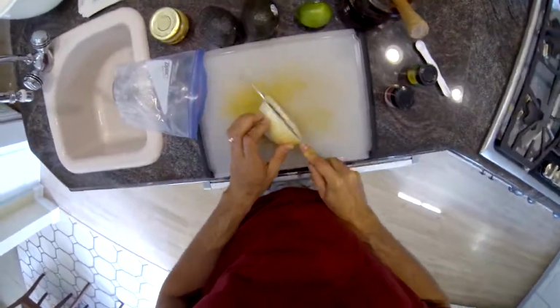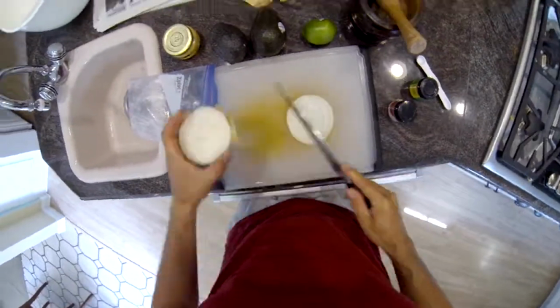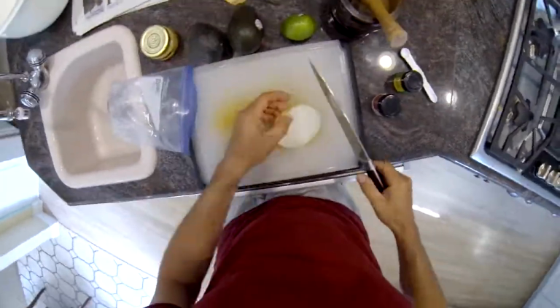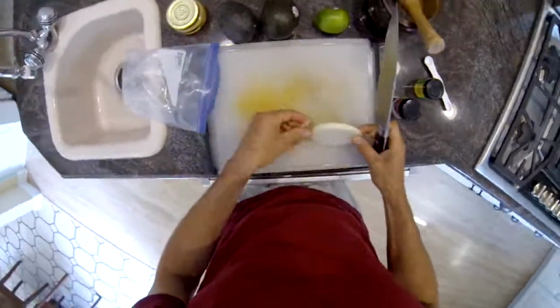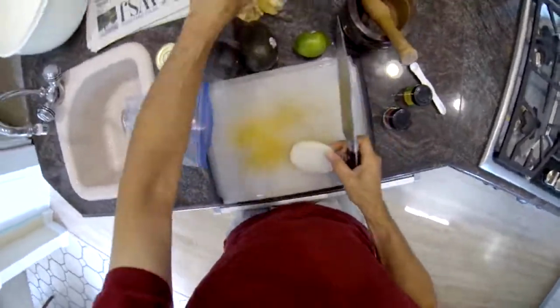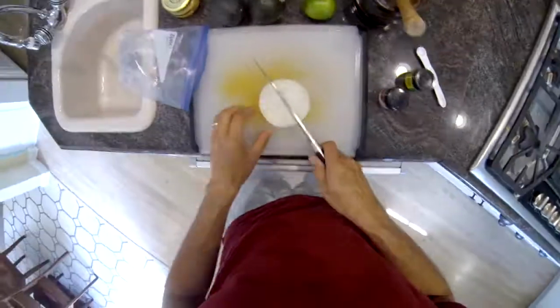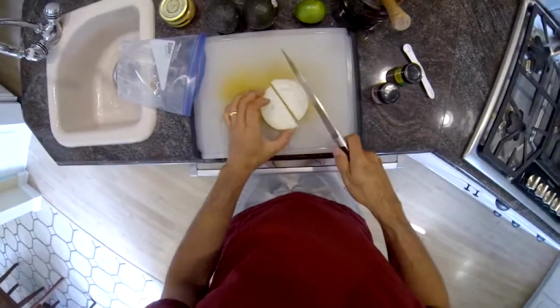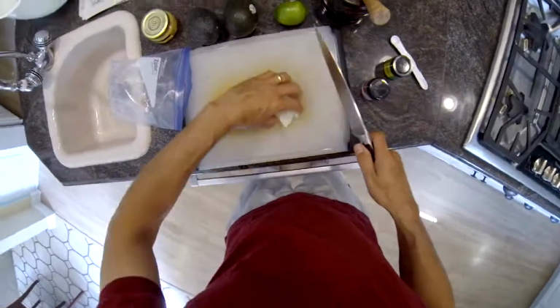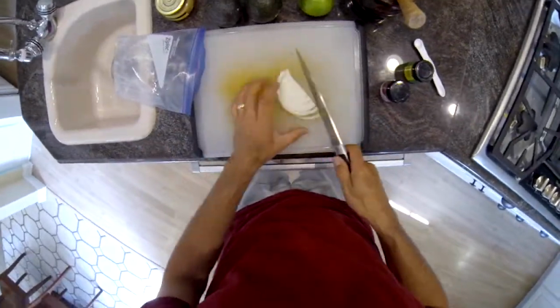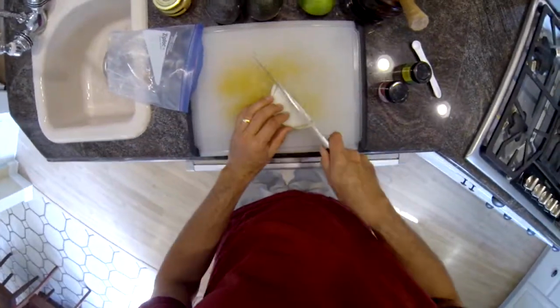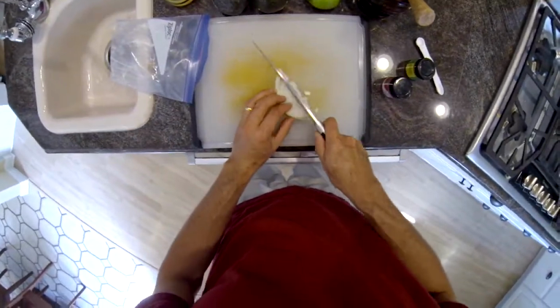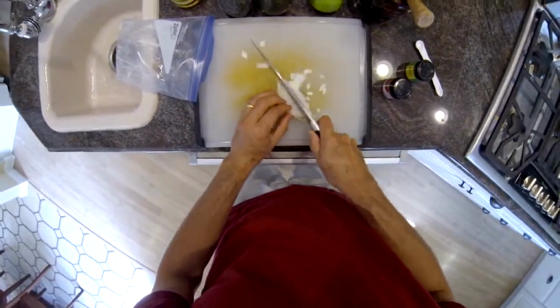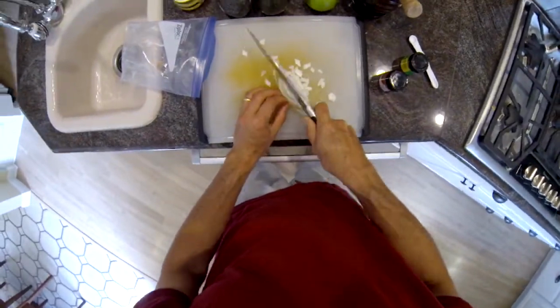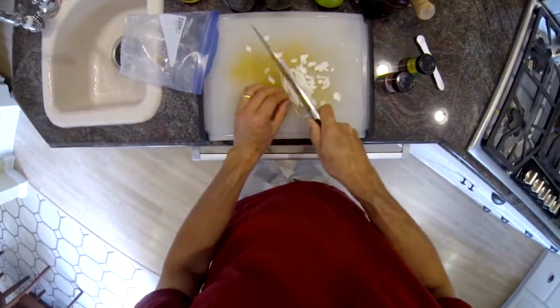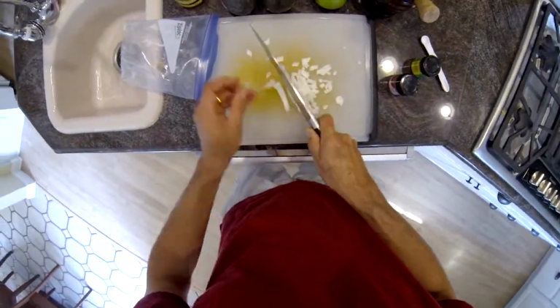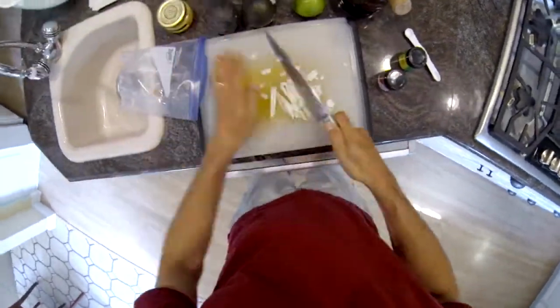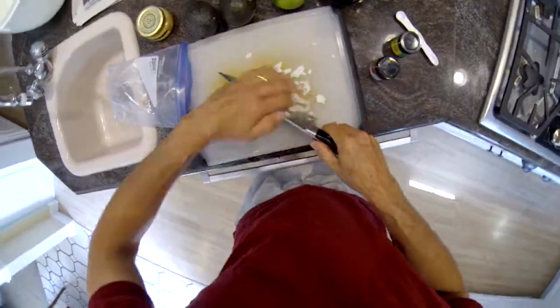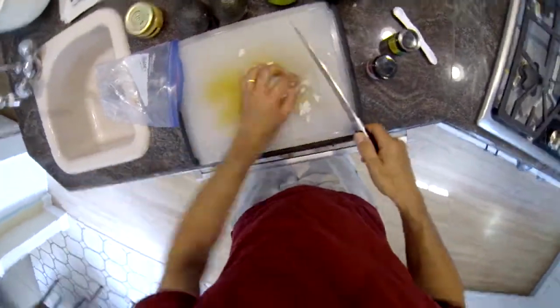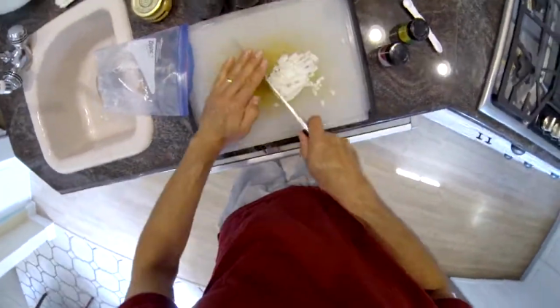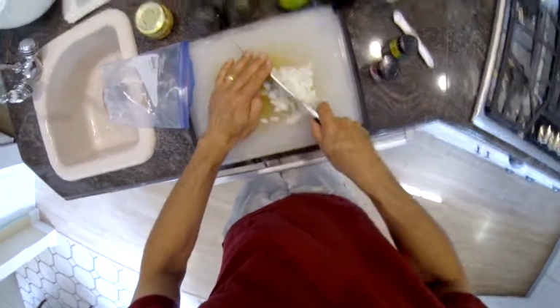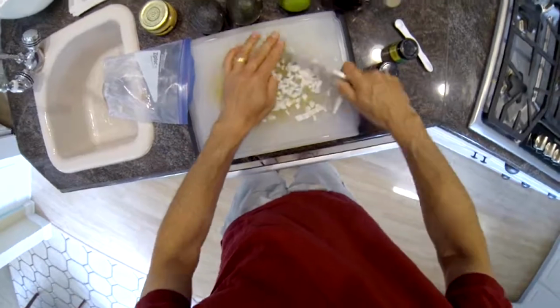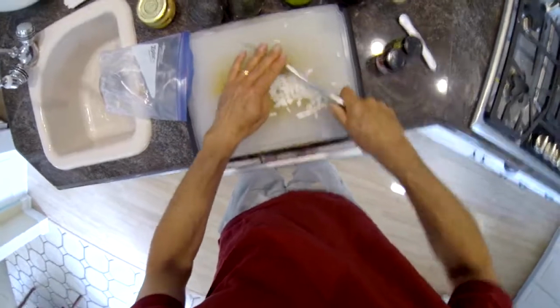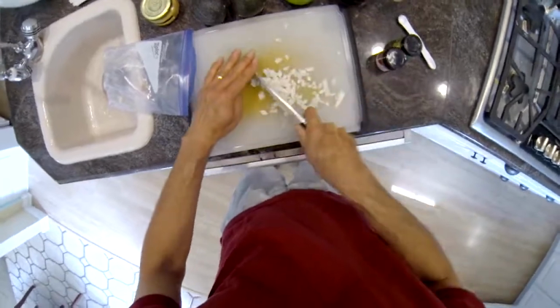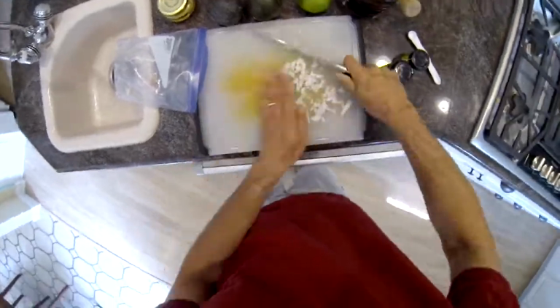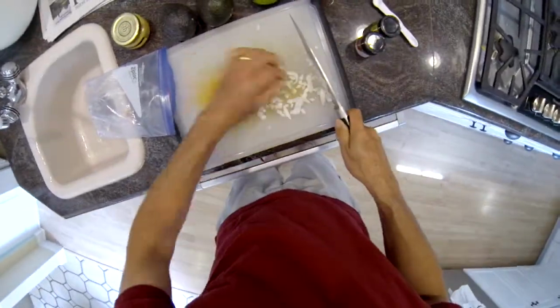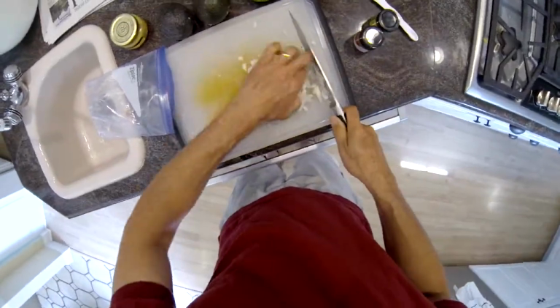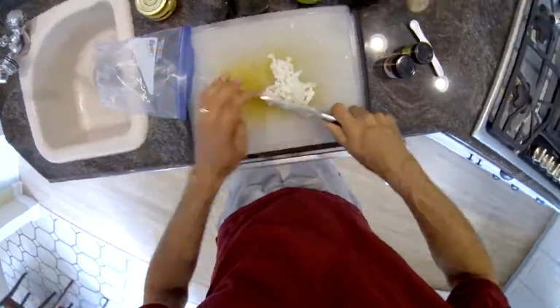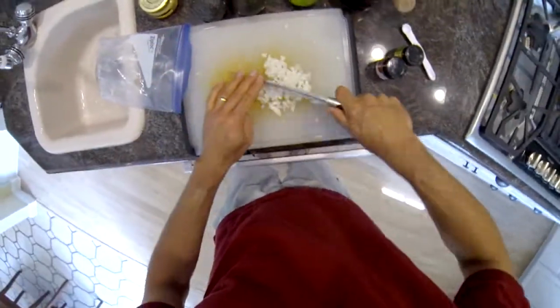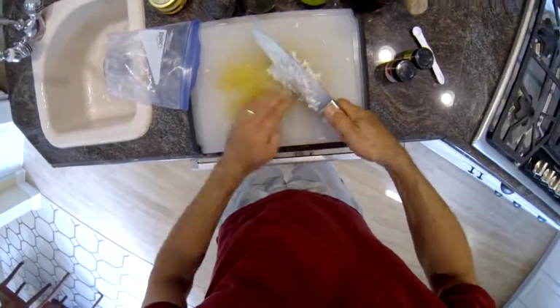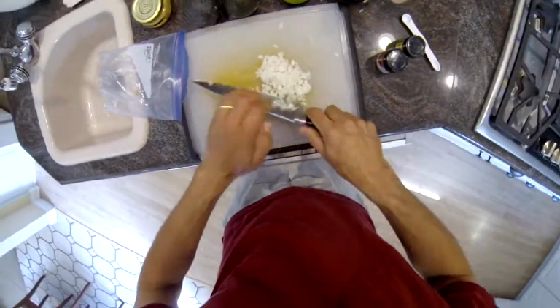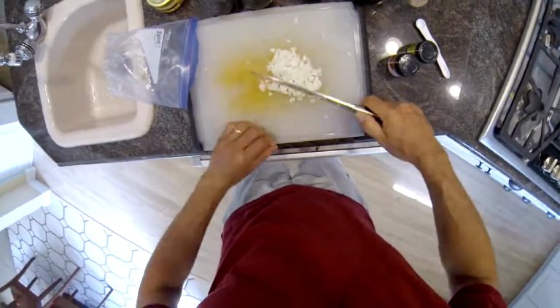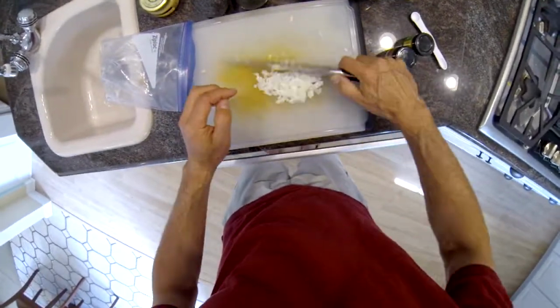To get started you need two ripe avocados. If you just push on them a little bit, they'll depress to touch slightly. You need an onion, some garlic, and cumin.